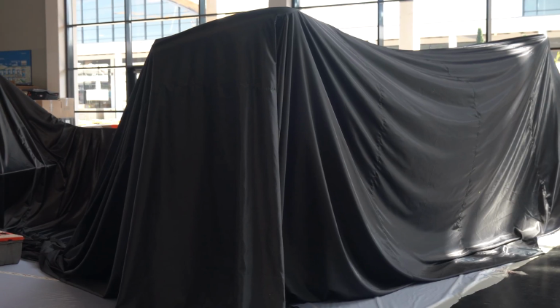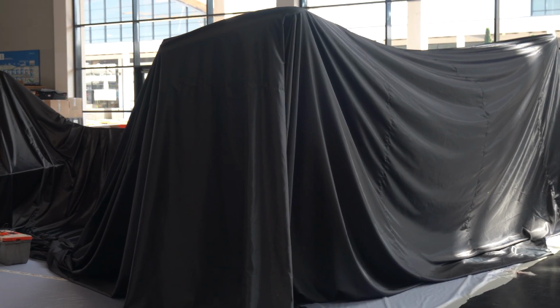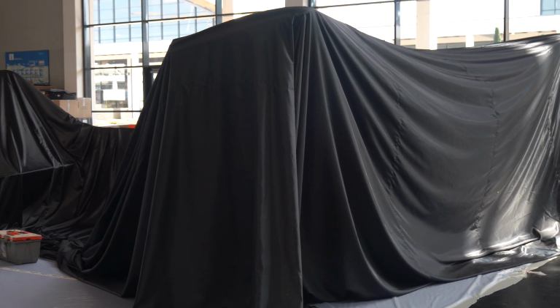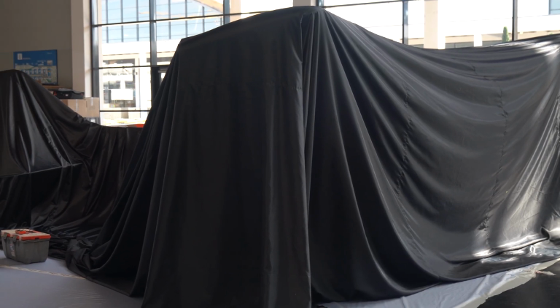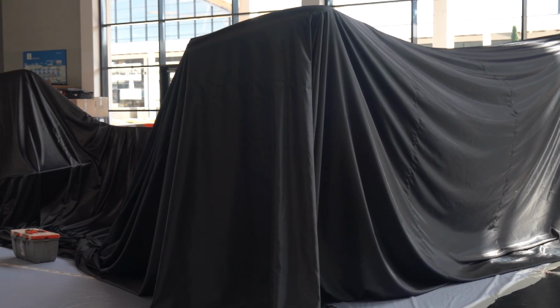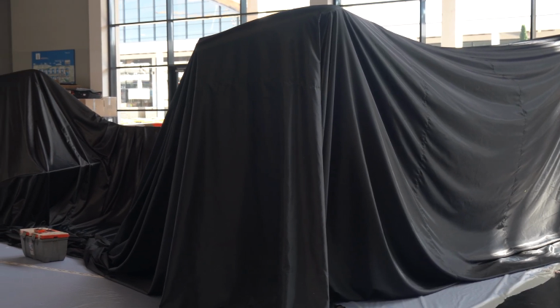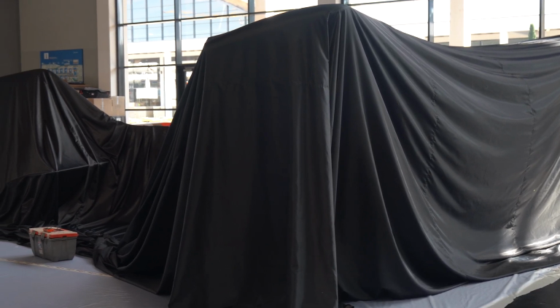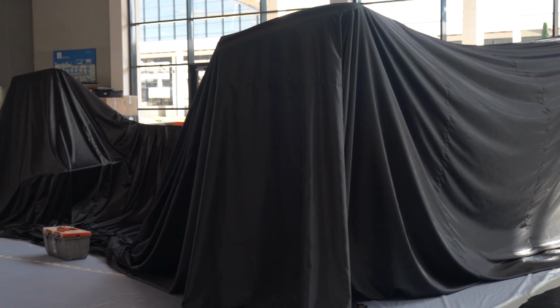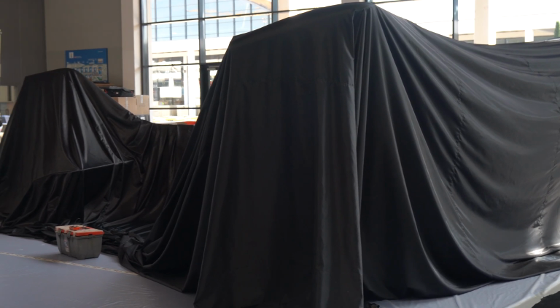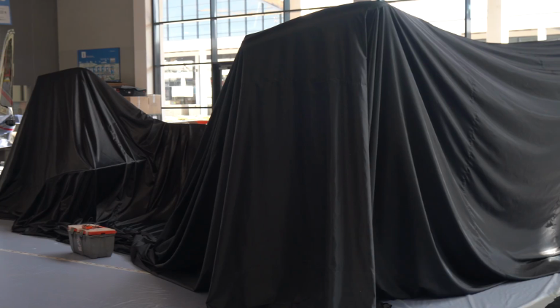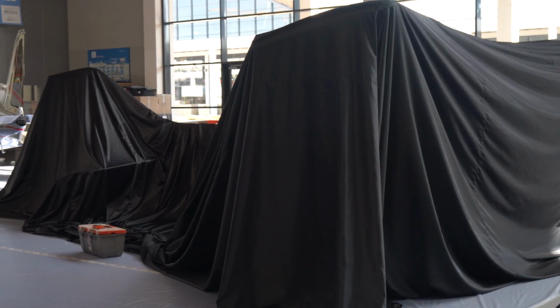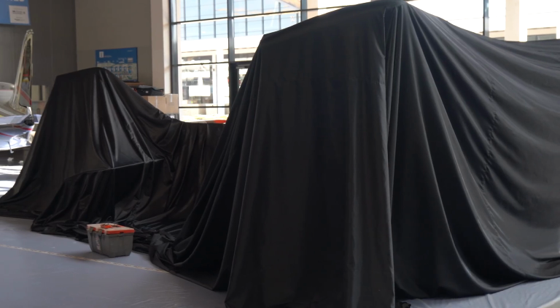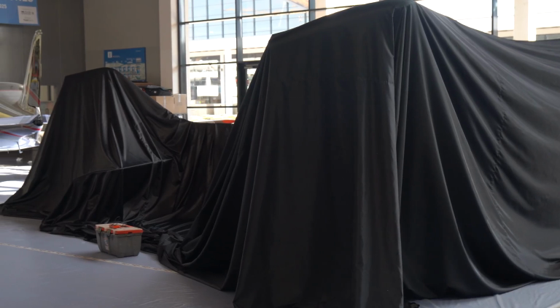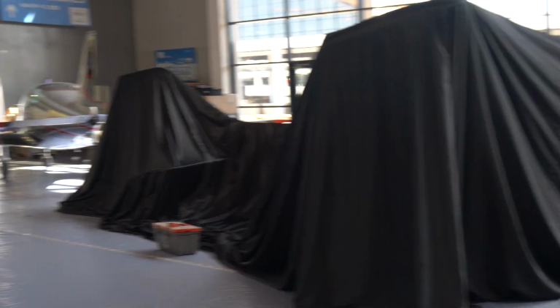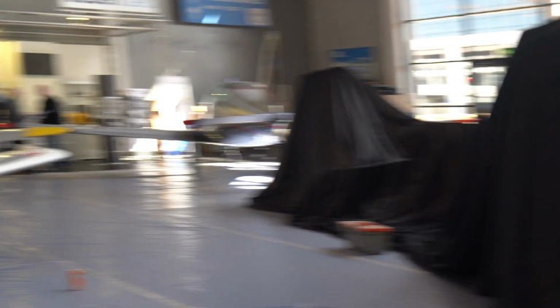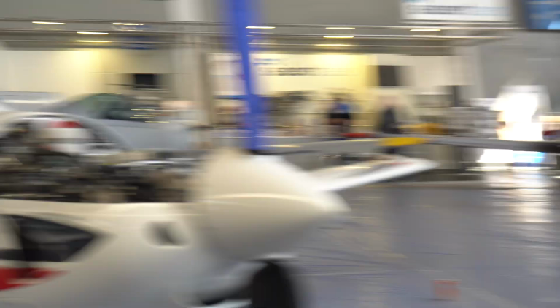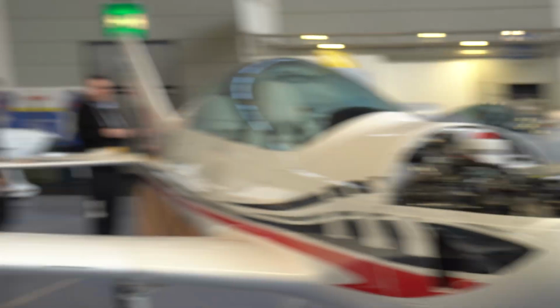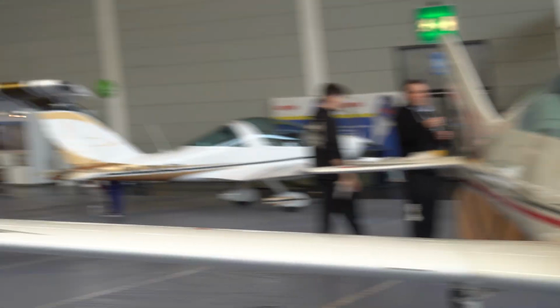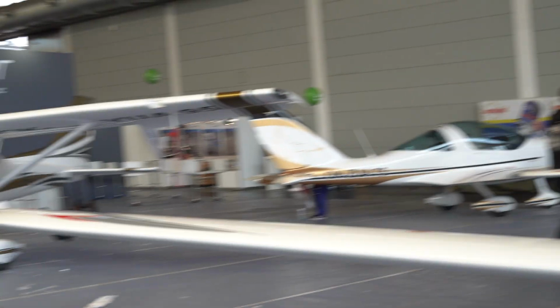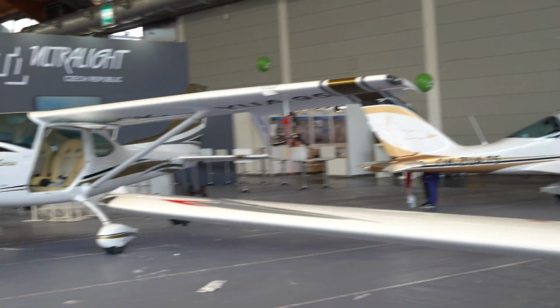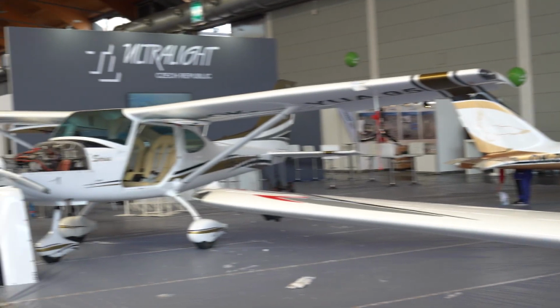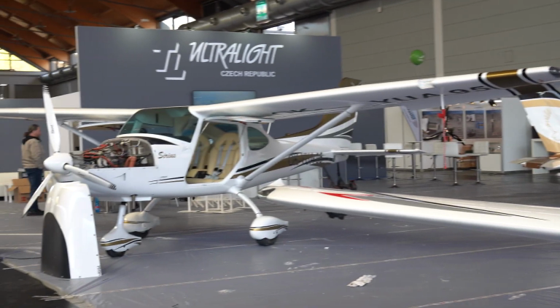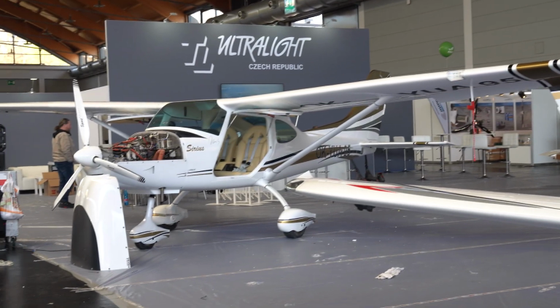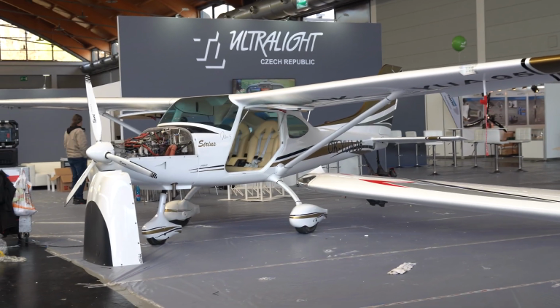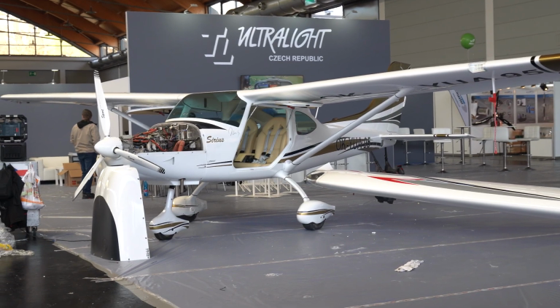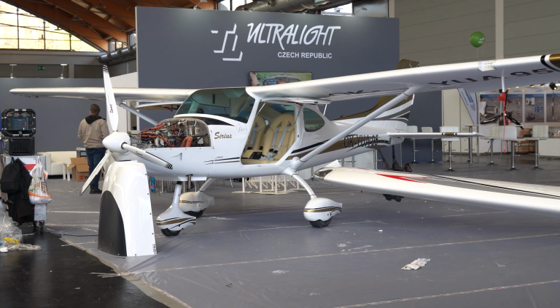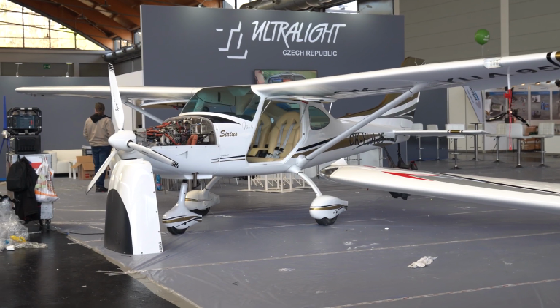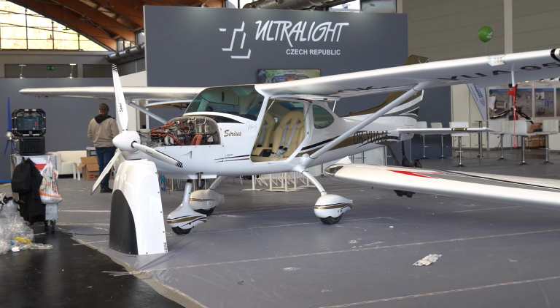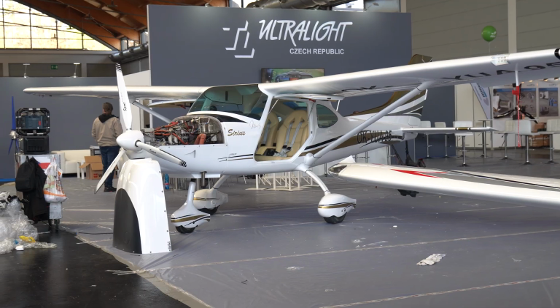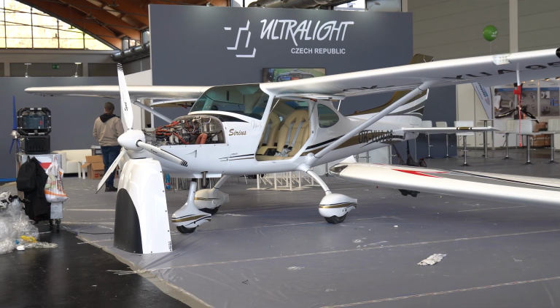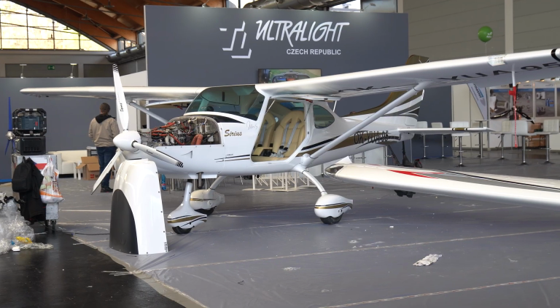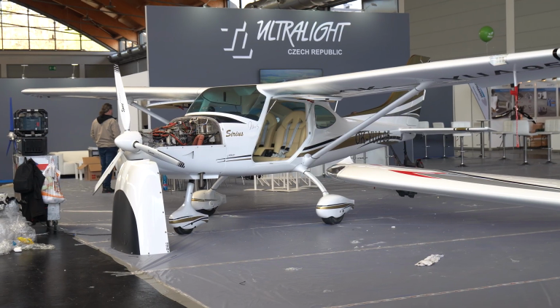Mystery aeroplane under the cover on the TL stand. We can tell that it's high wing and we know that TL have got the Sirius — maybe it's something evolved from that. I guess we'll find out tomorrow.